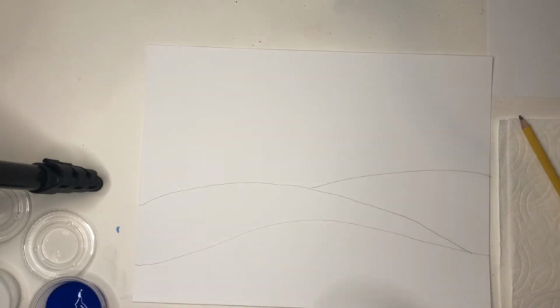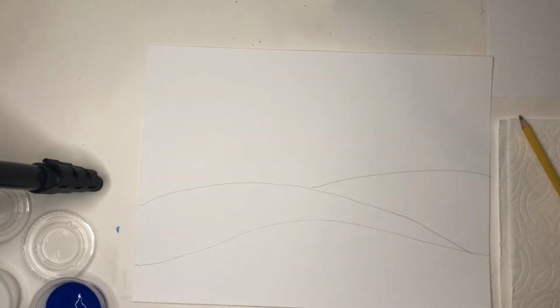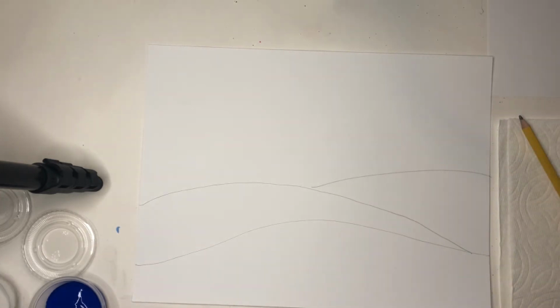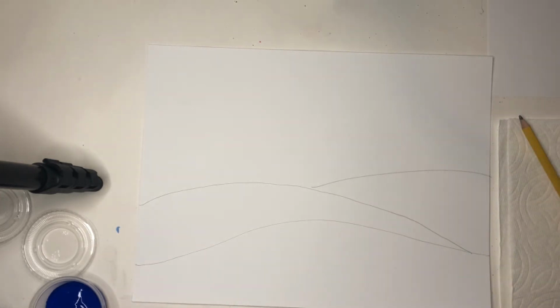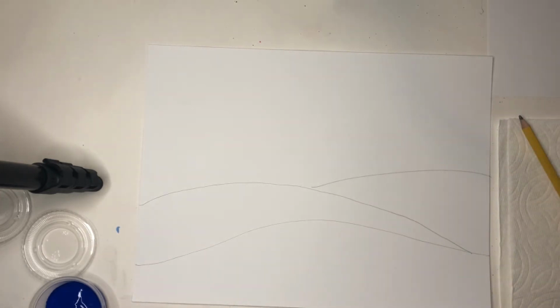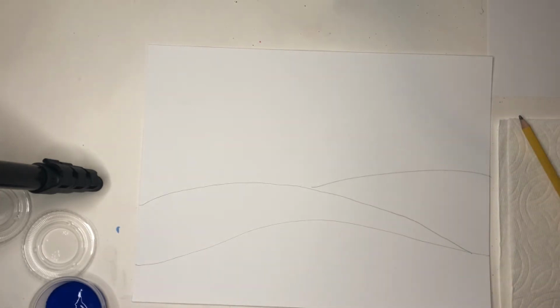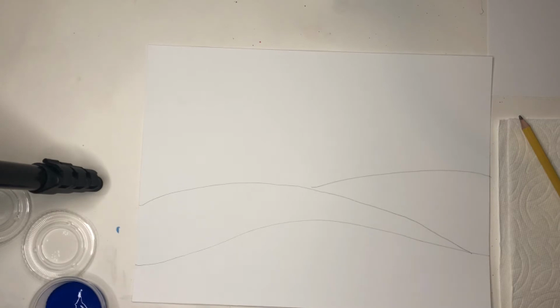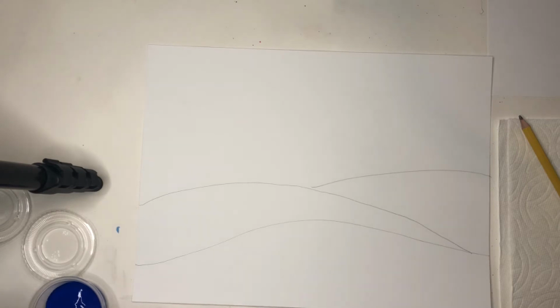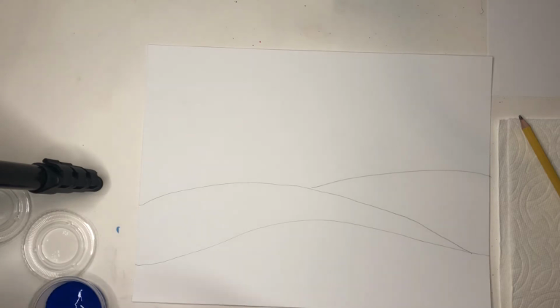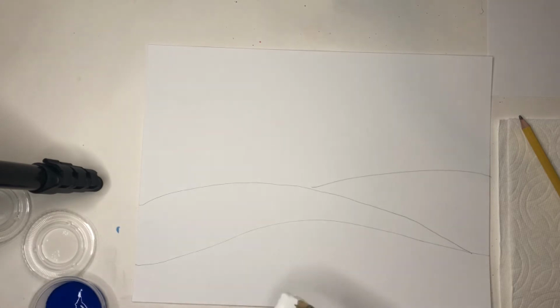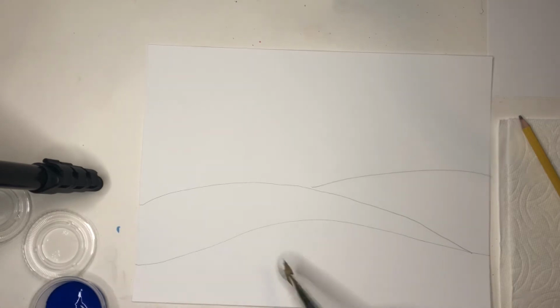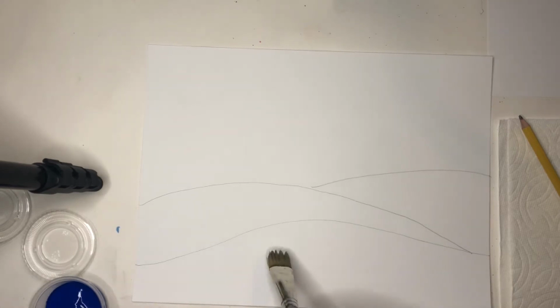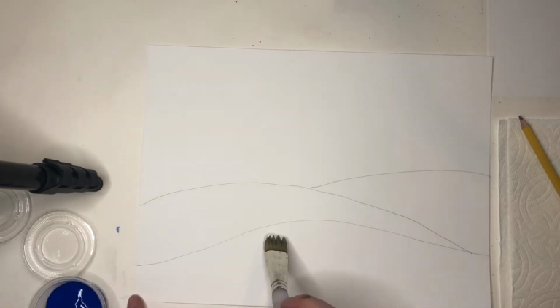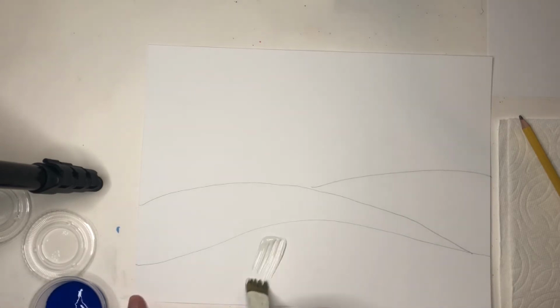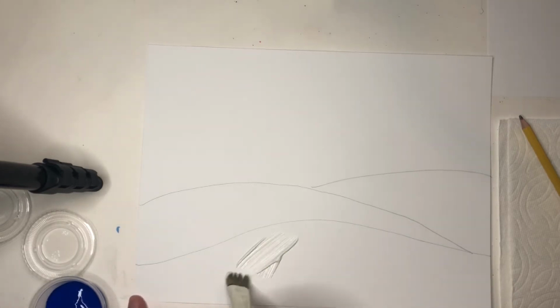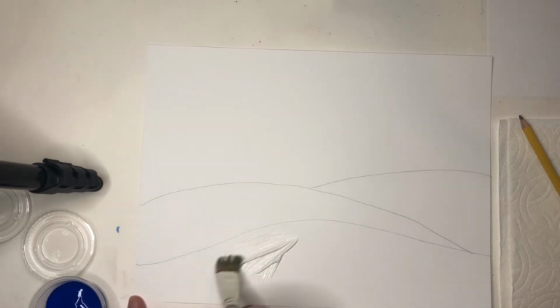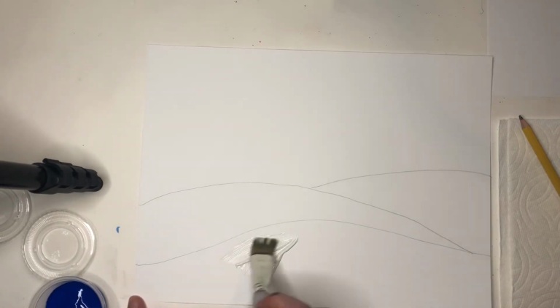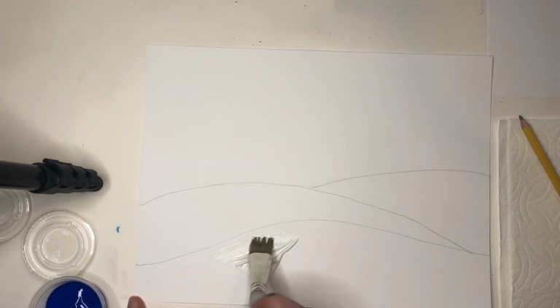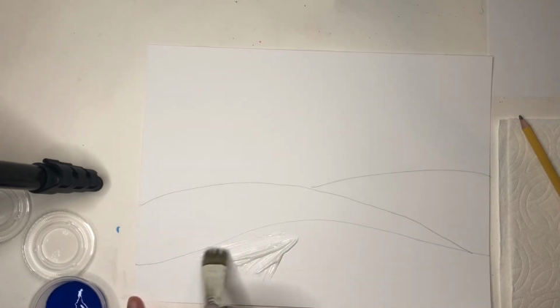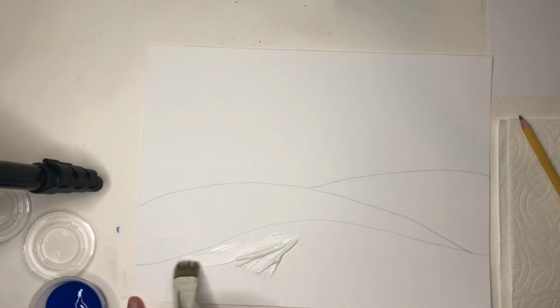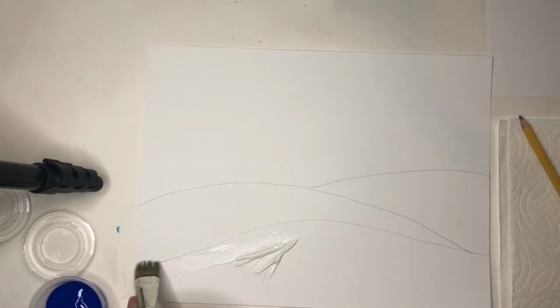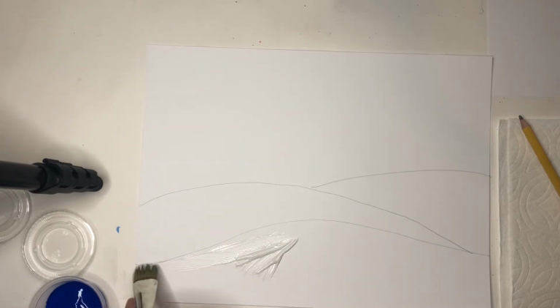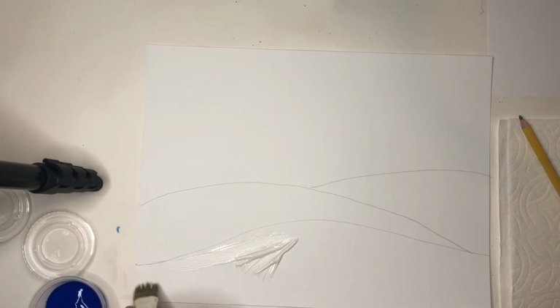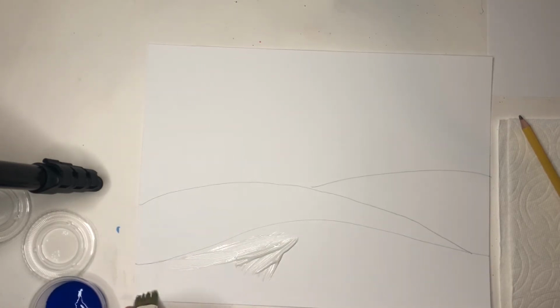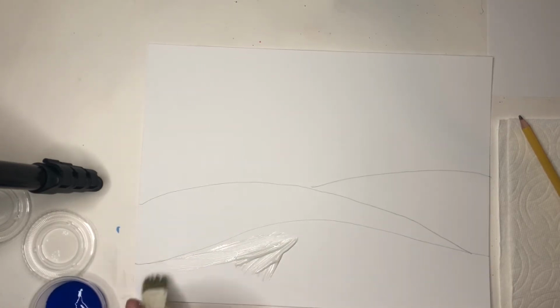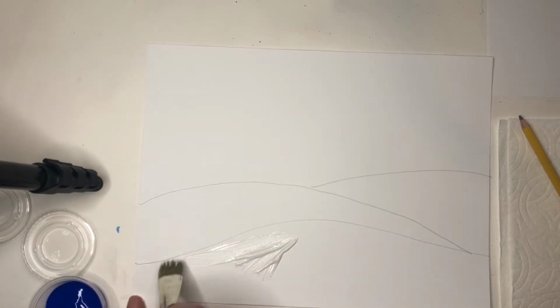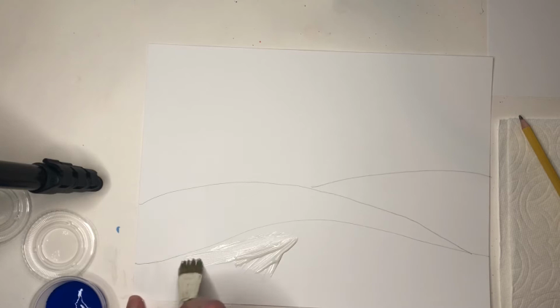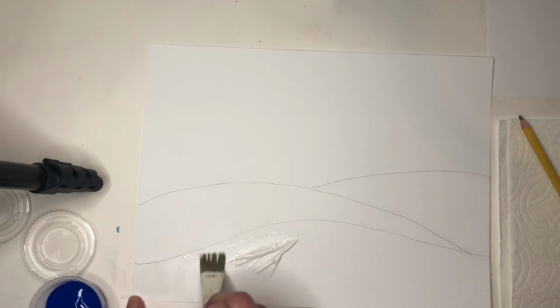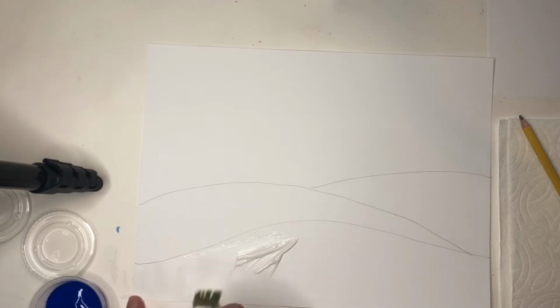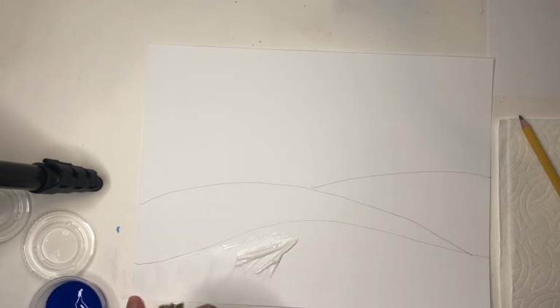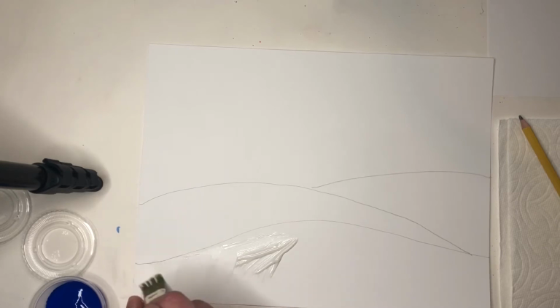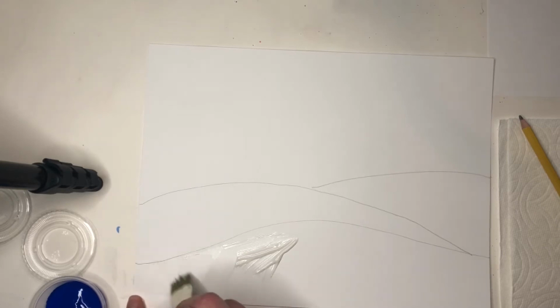Our first hill we're gonna paint all white. Even though our paper's white, we still want to paint that snowy hill white.